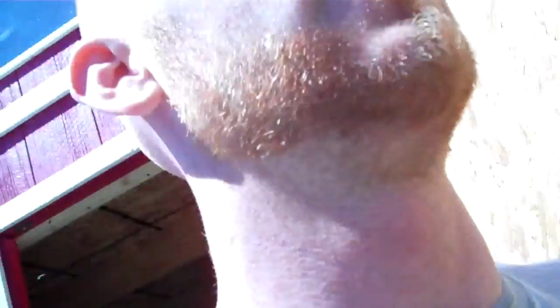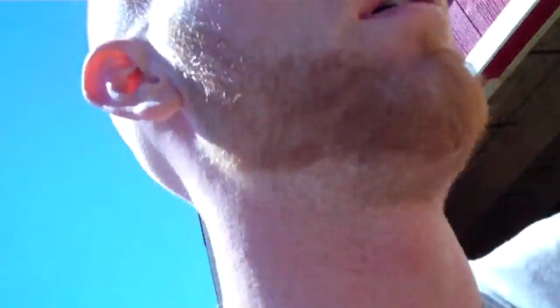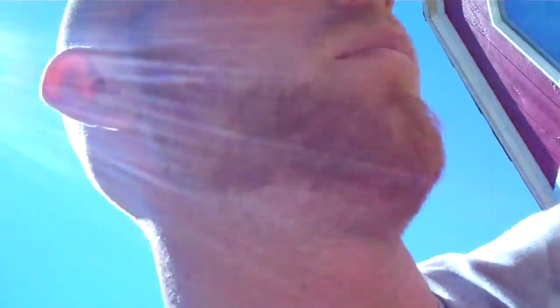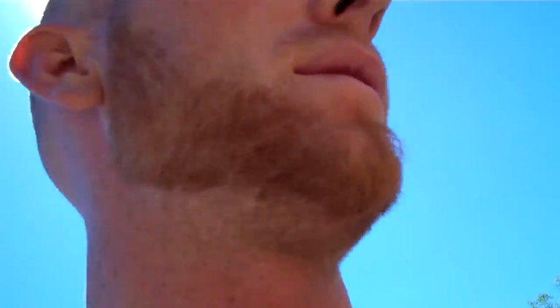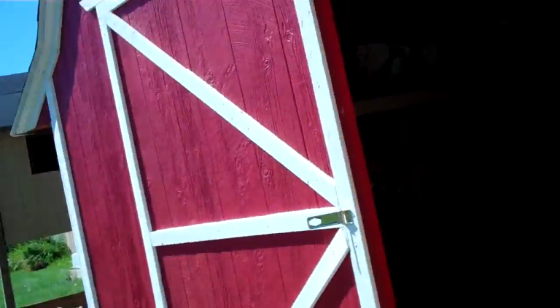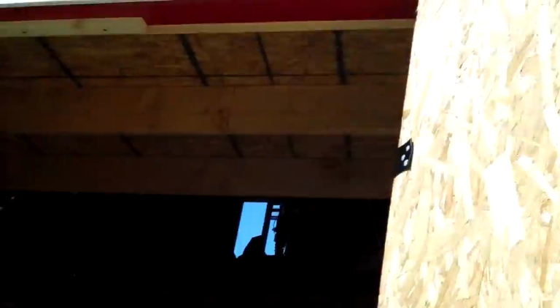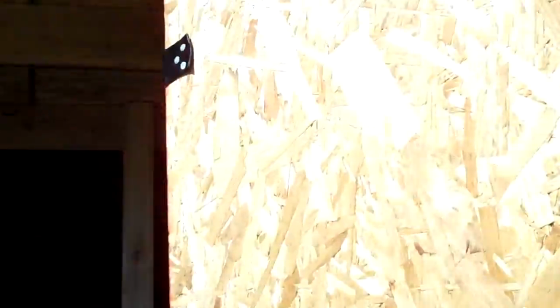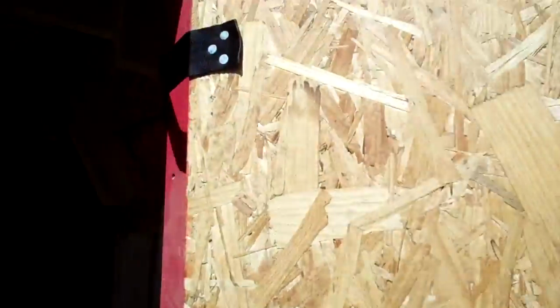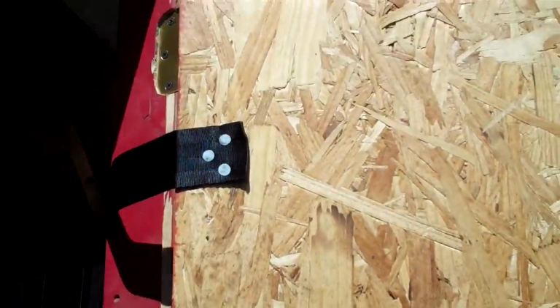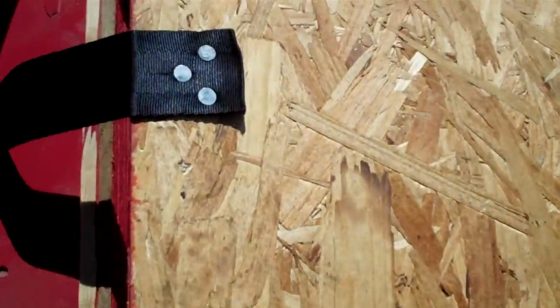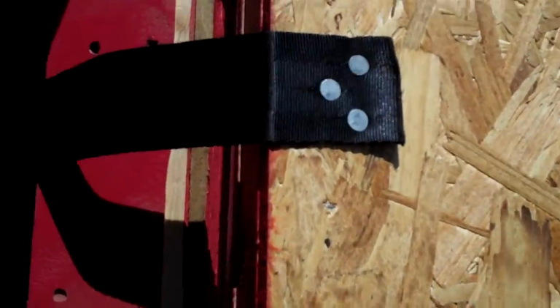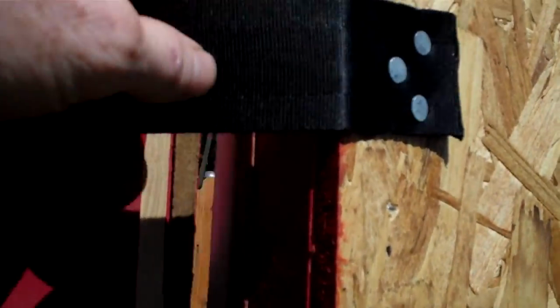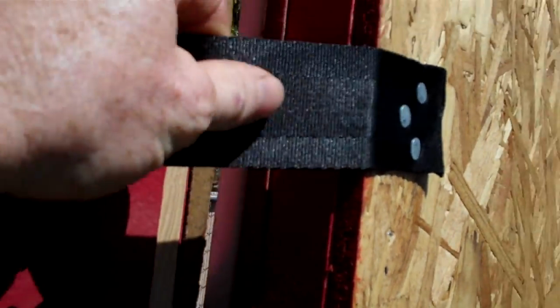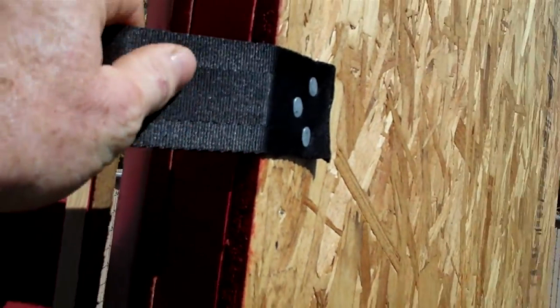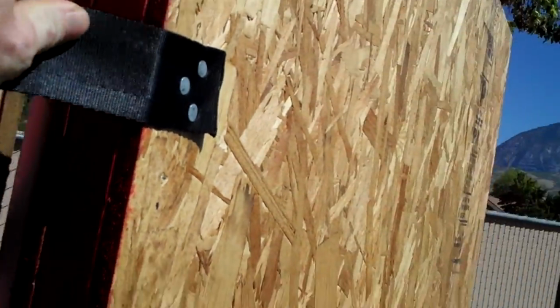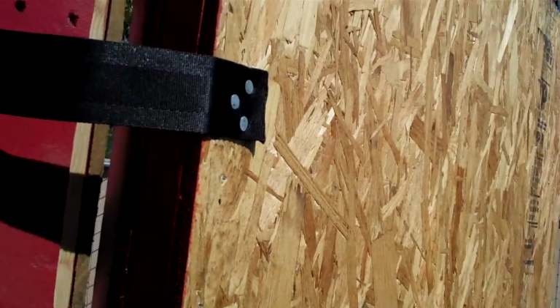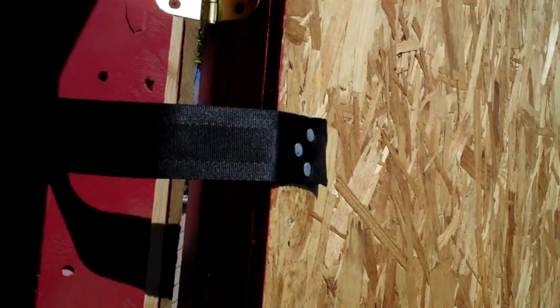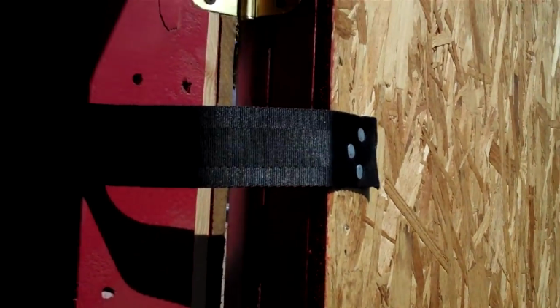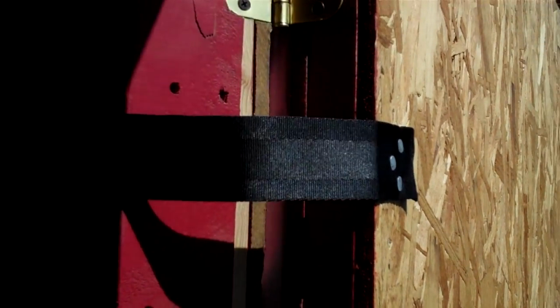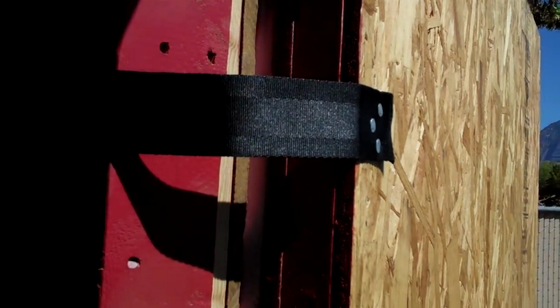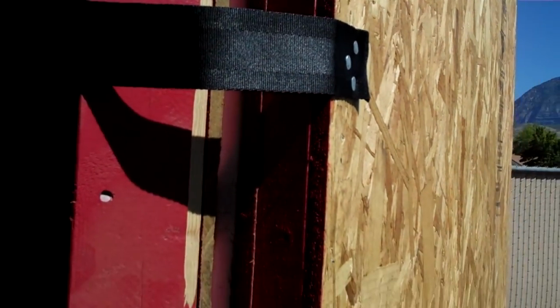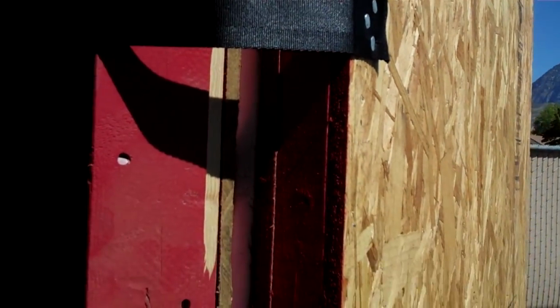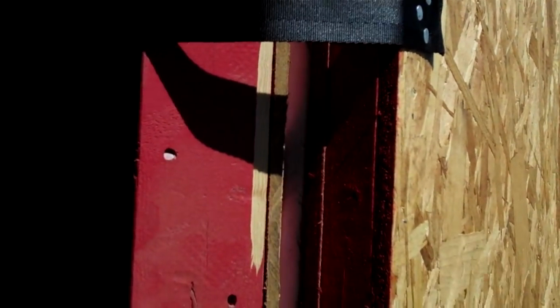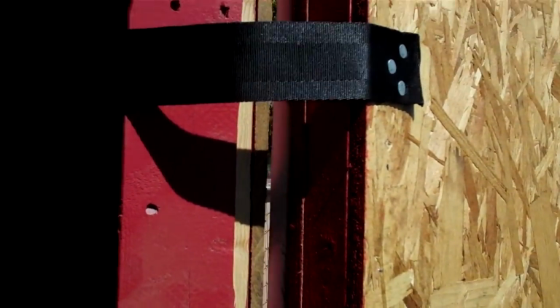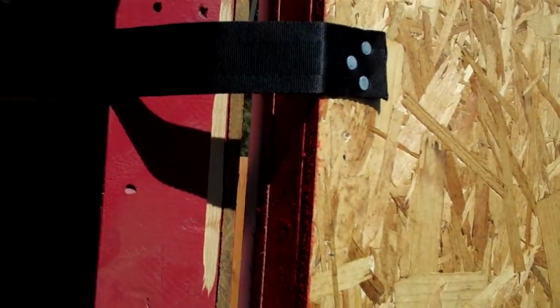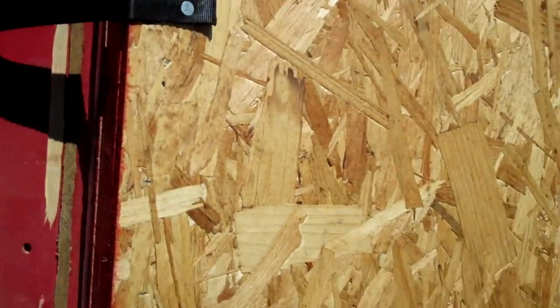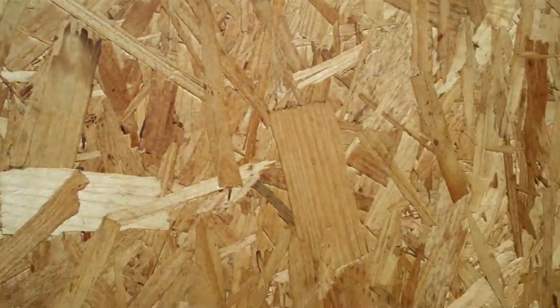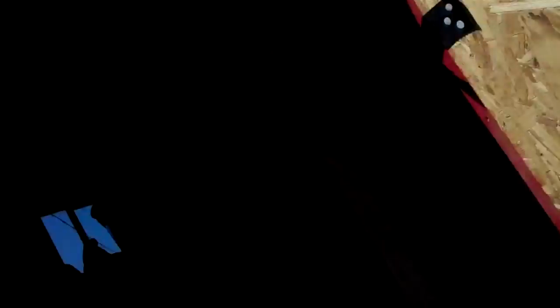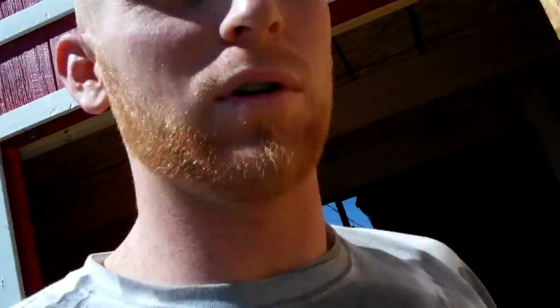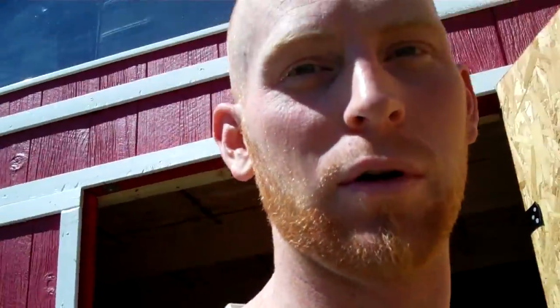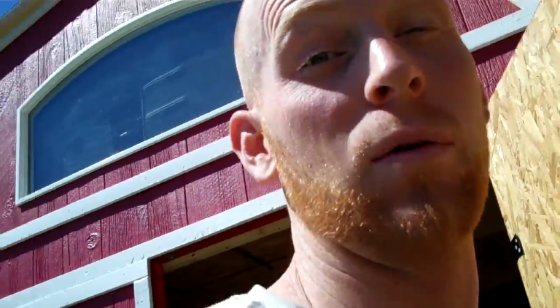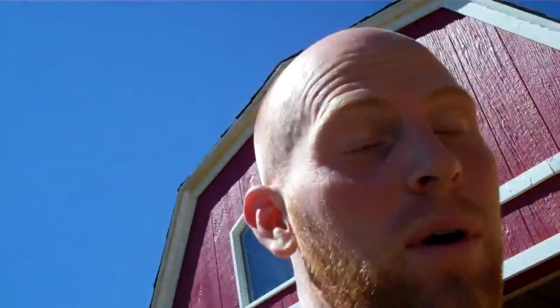I've got a lot of compliments on the doors. I did some strap that you can buy at — we have rock climbing stores in this area and they sell strap. You can probably get it at a hardware store or a craft store as well.